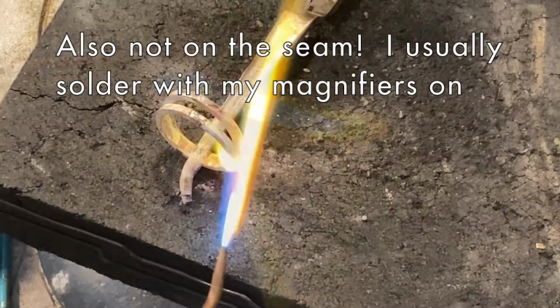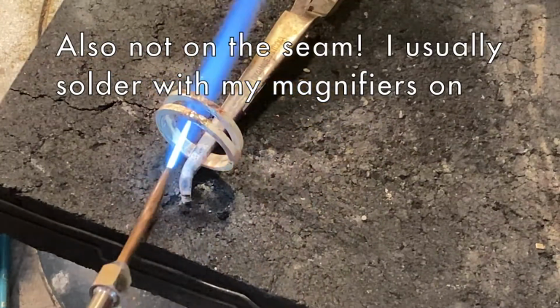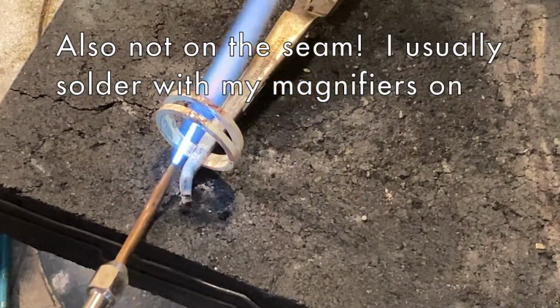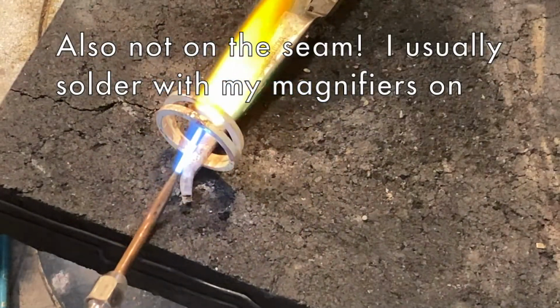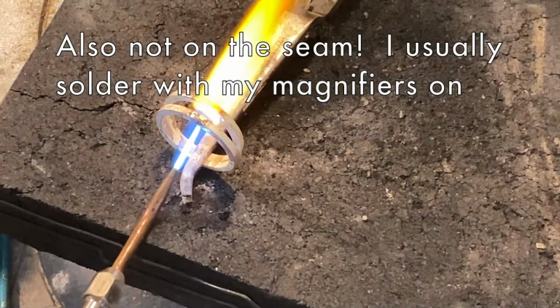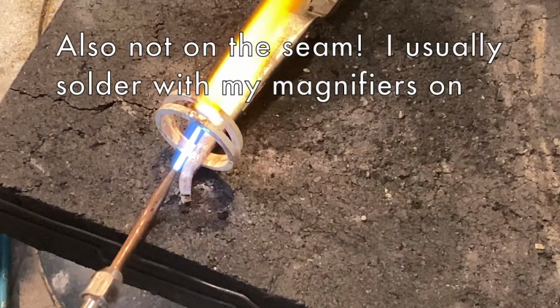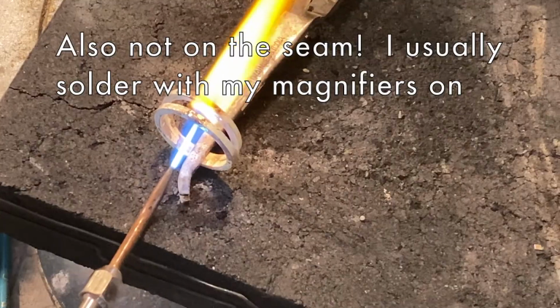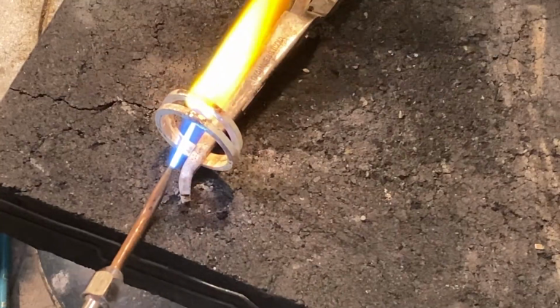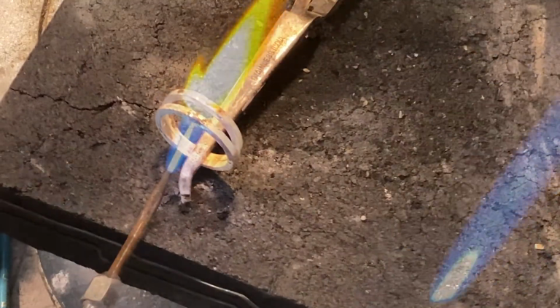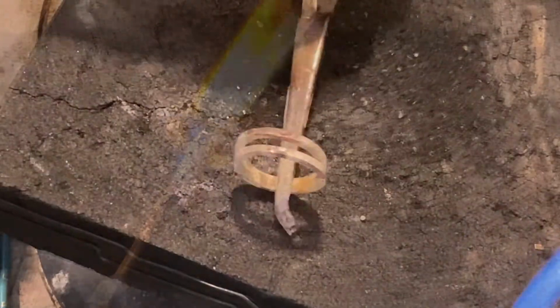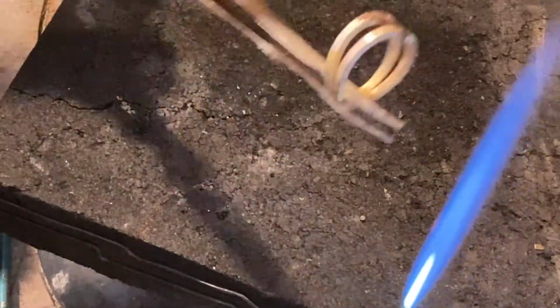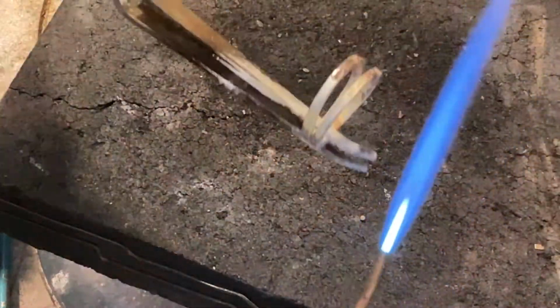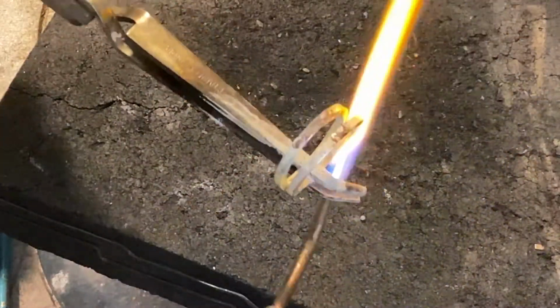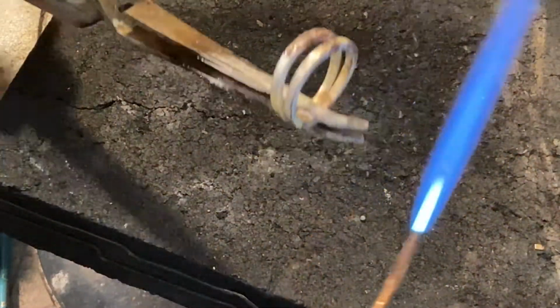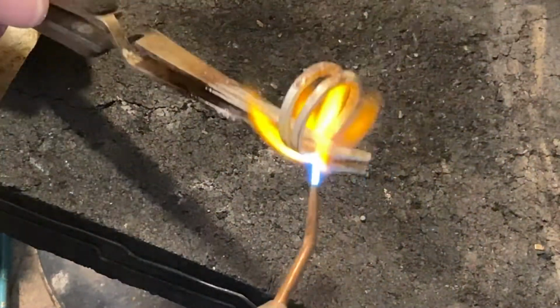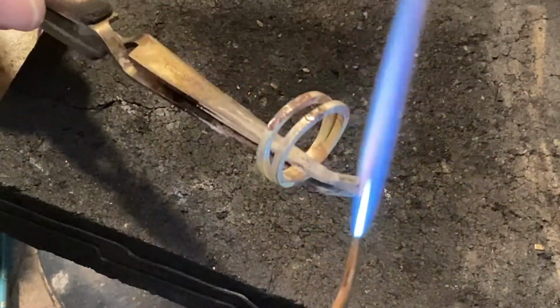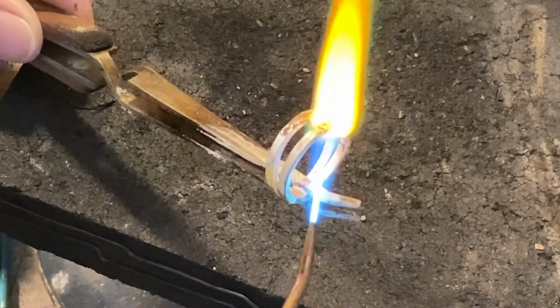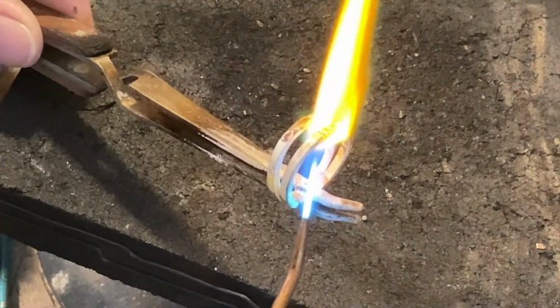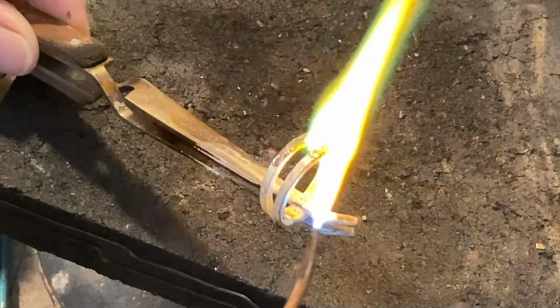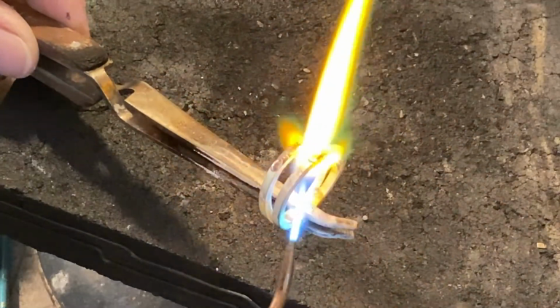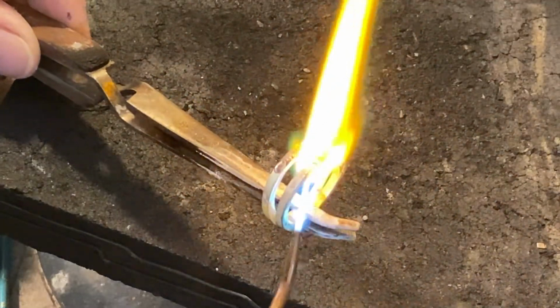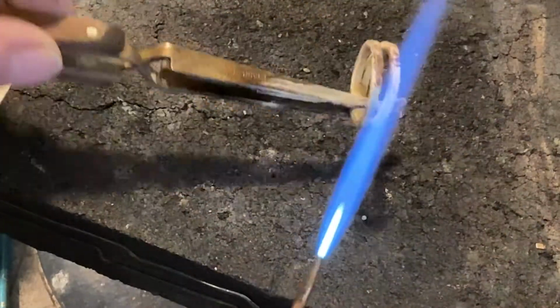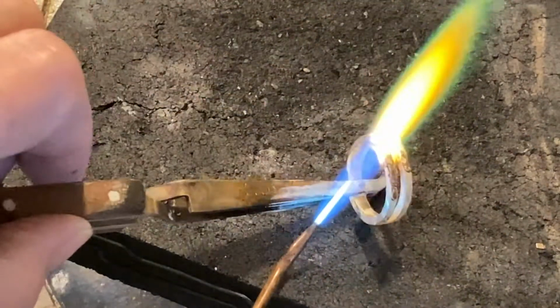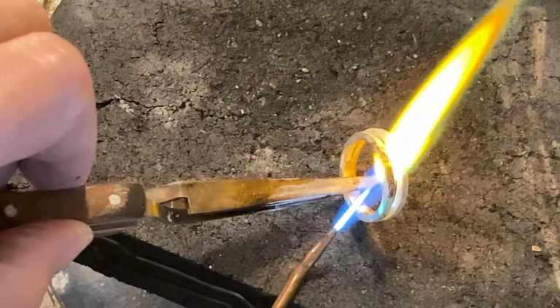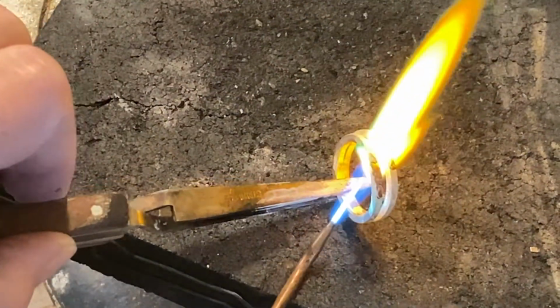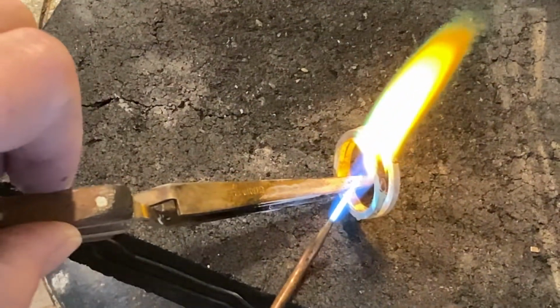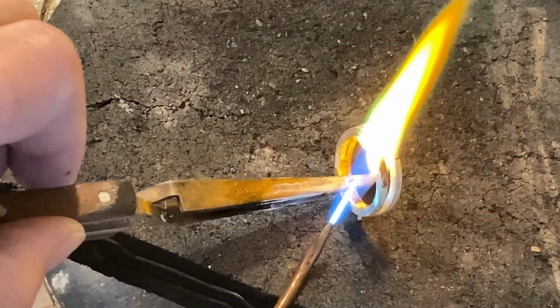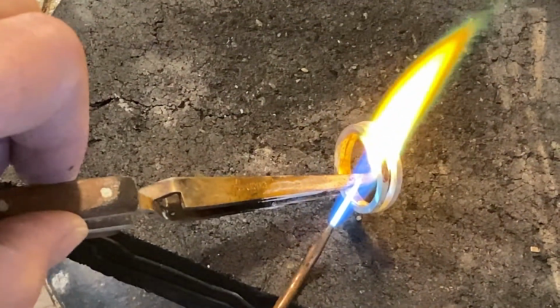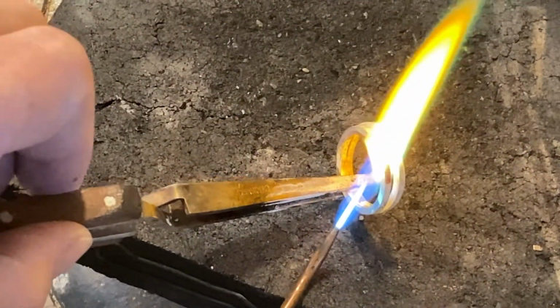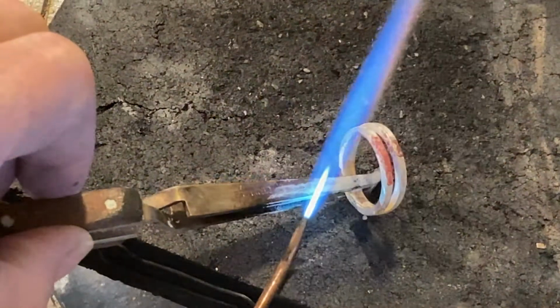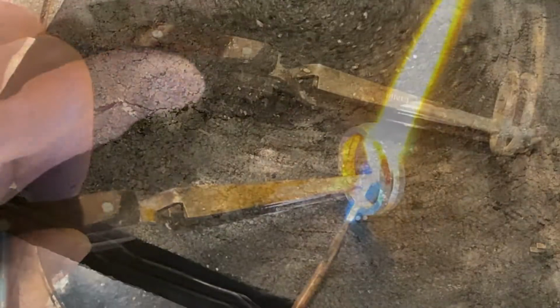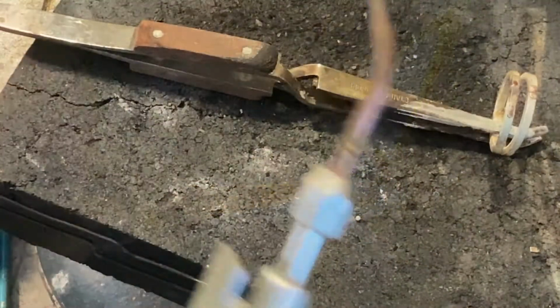Now I'm heating from the bottom to draw that solder from the top down through the backside of the ring shank. And that's pretty much it — pretty exciting. Off to the pickle.